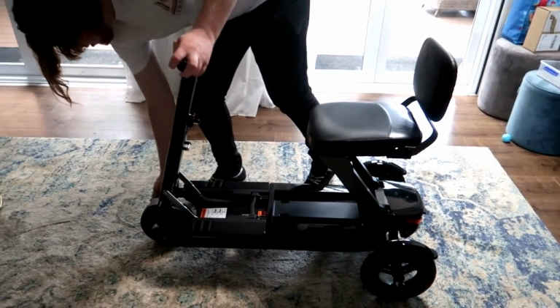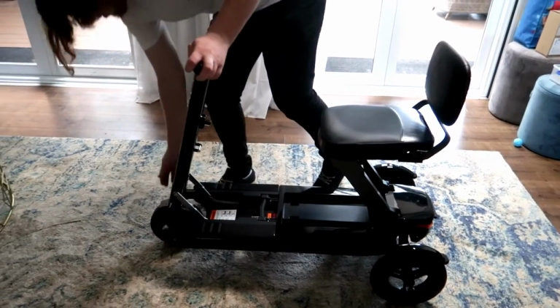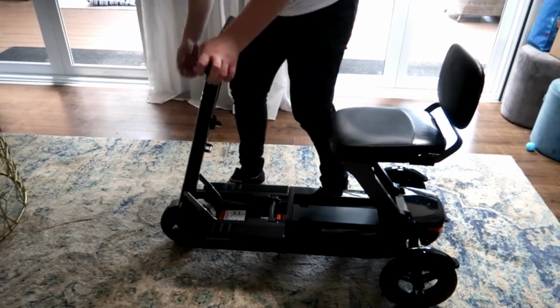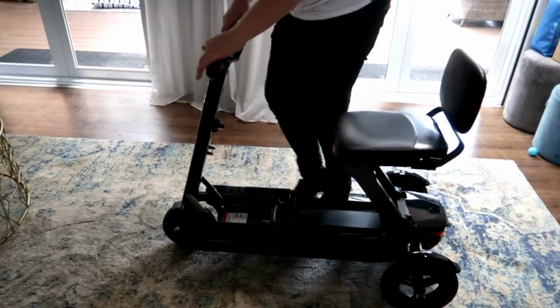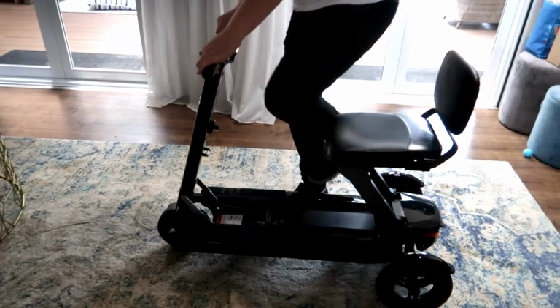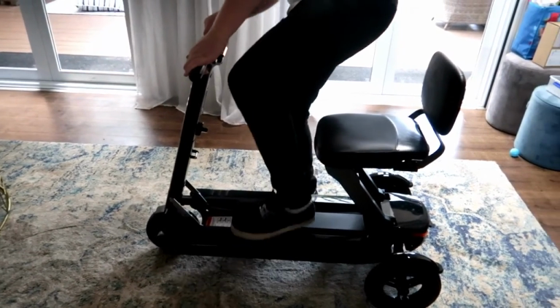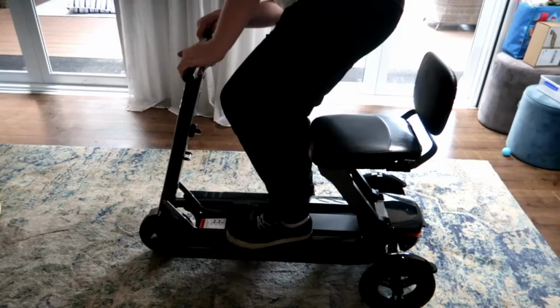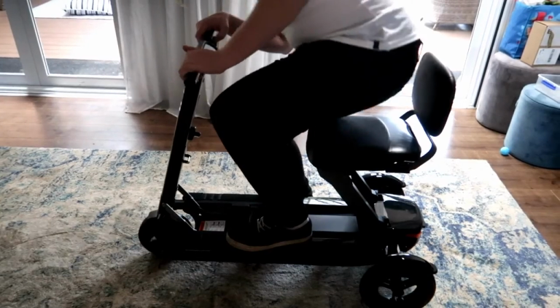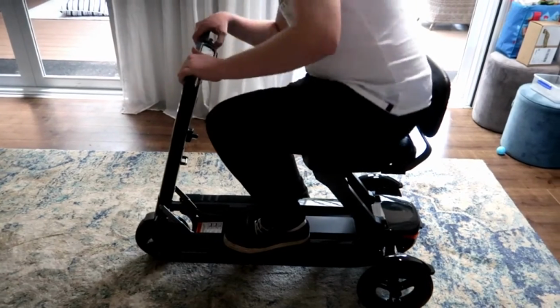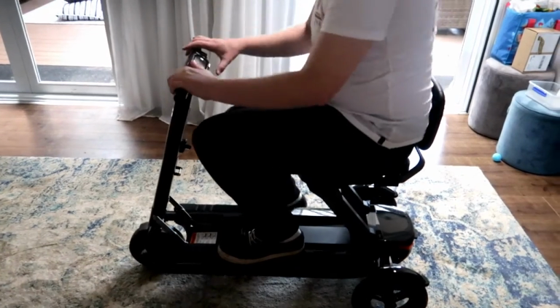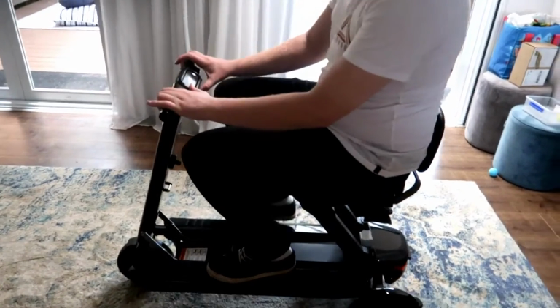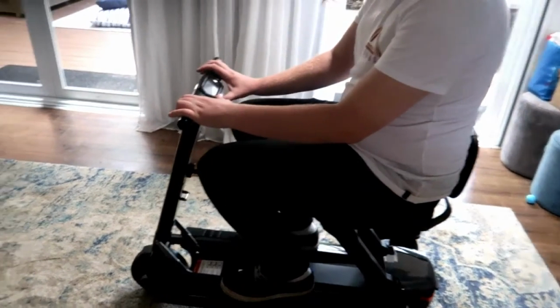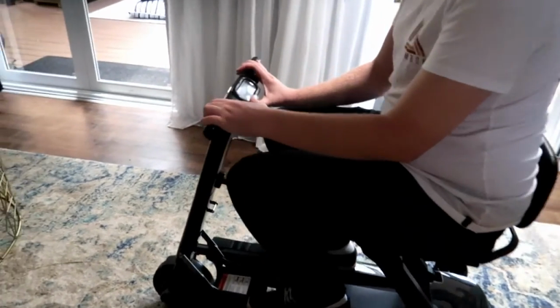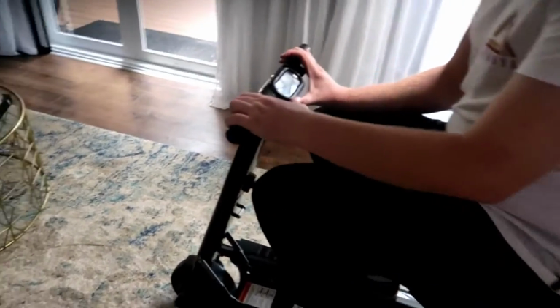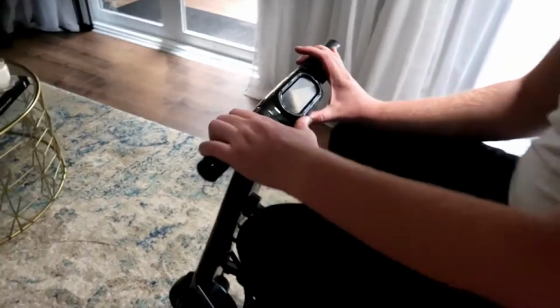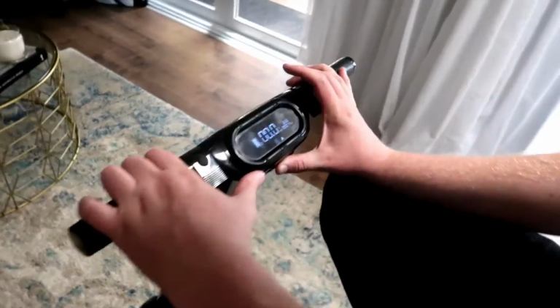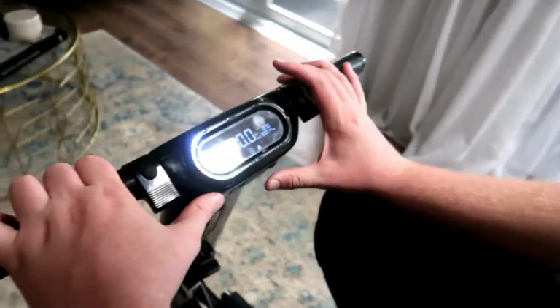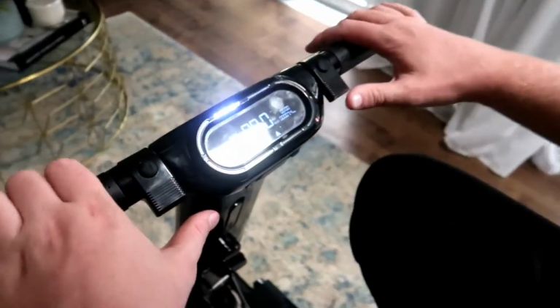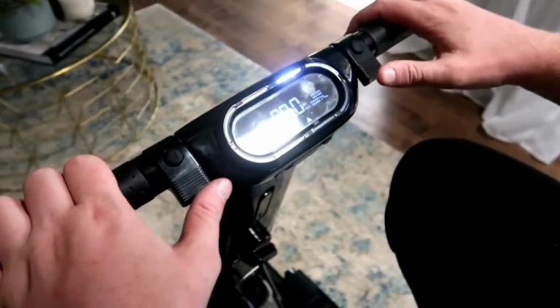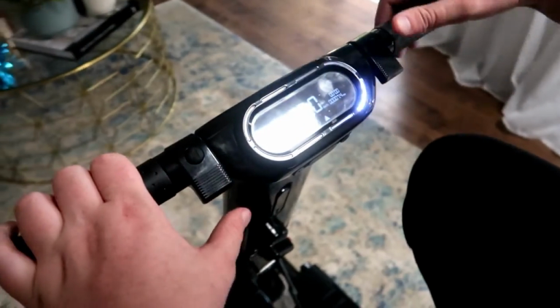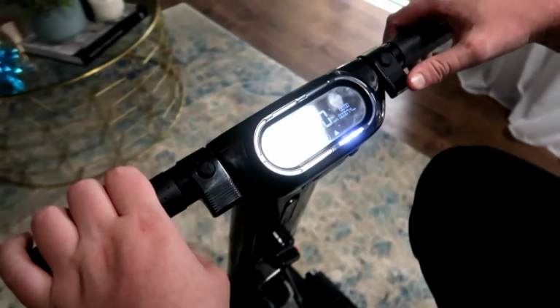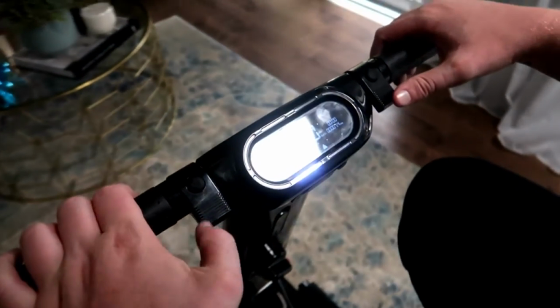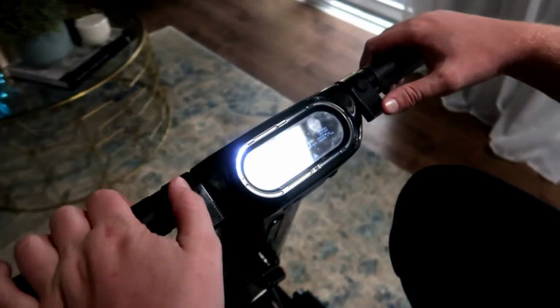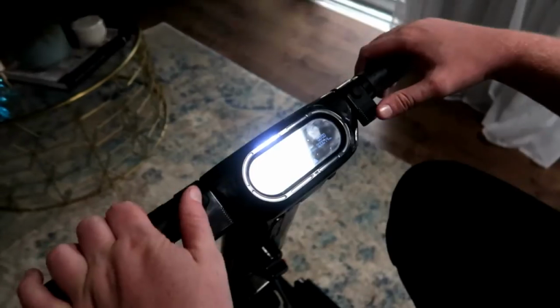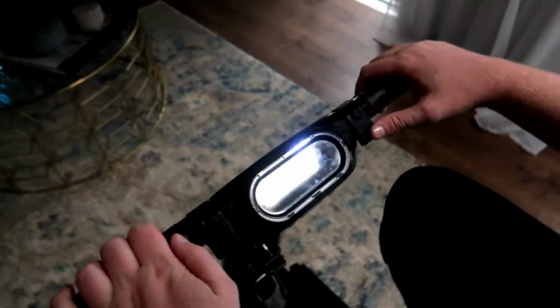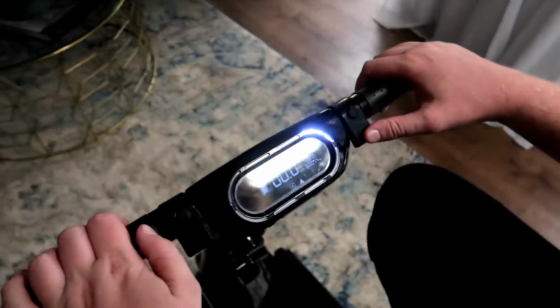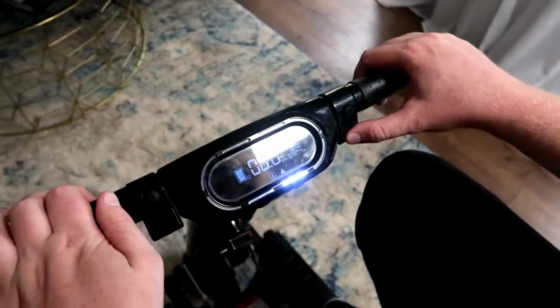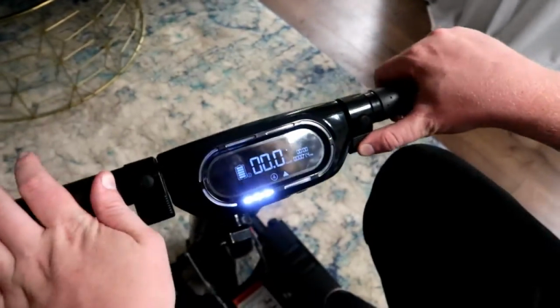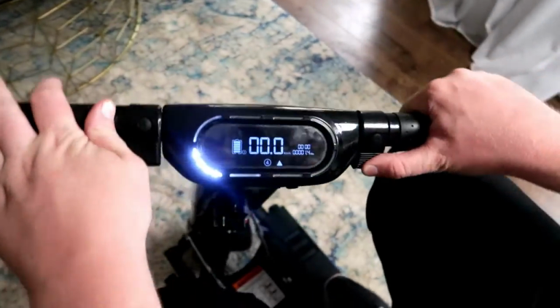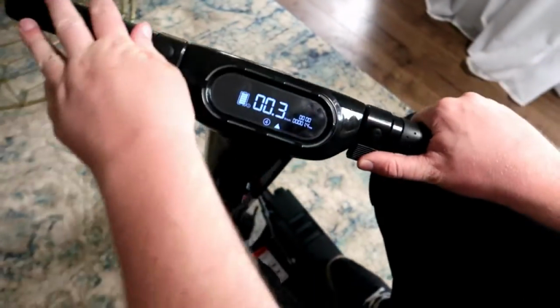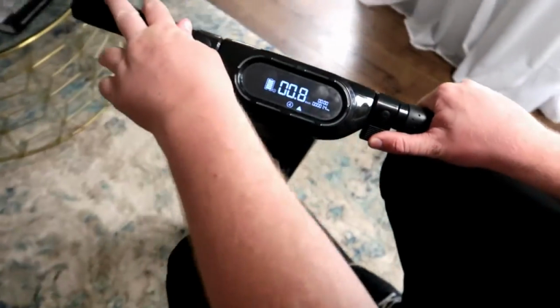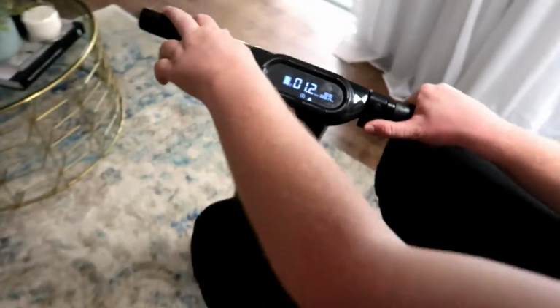We've got to lock it into ride mode — it was in free wheel mode. Turn it on and let's go.